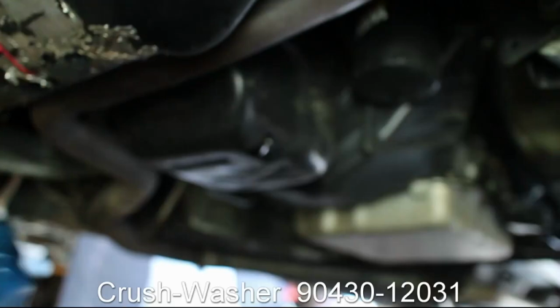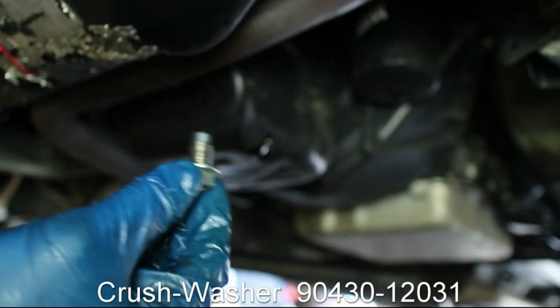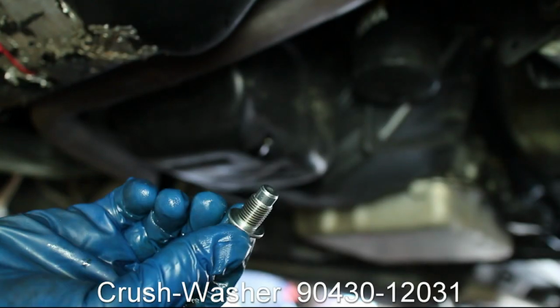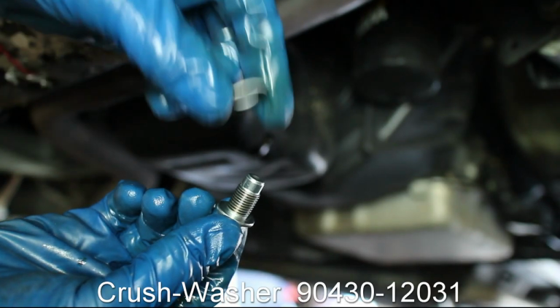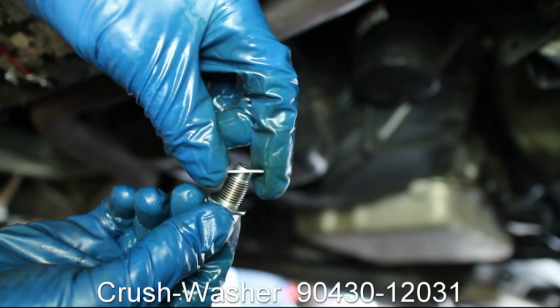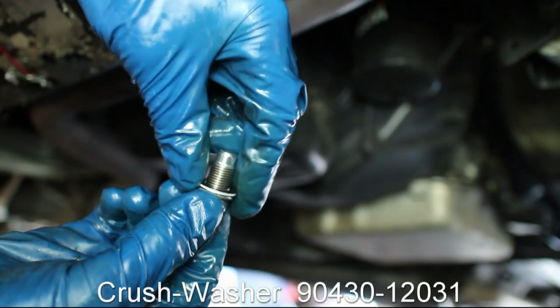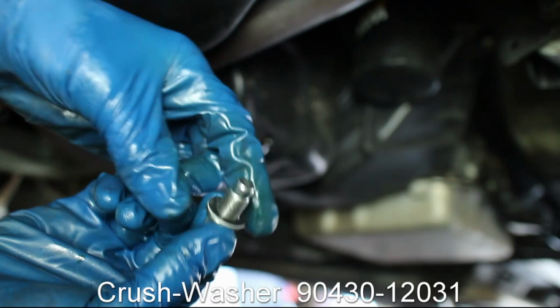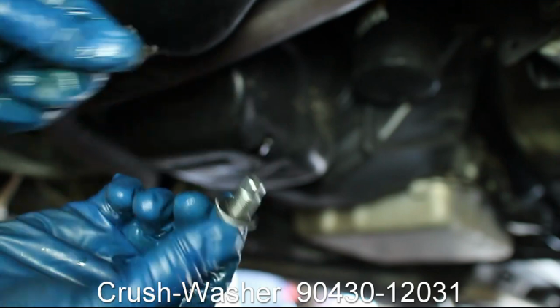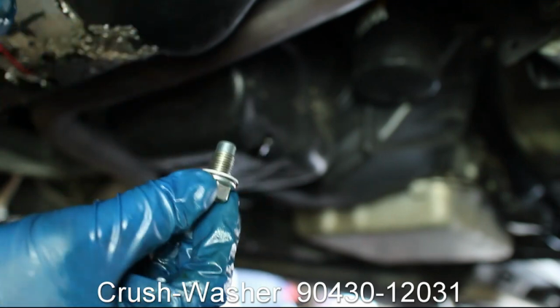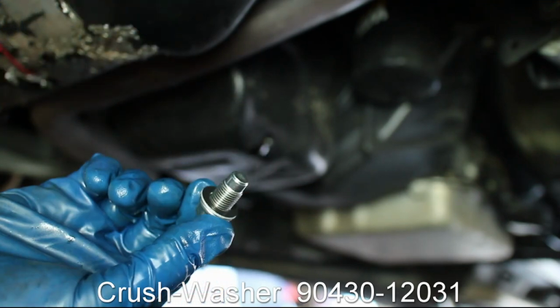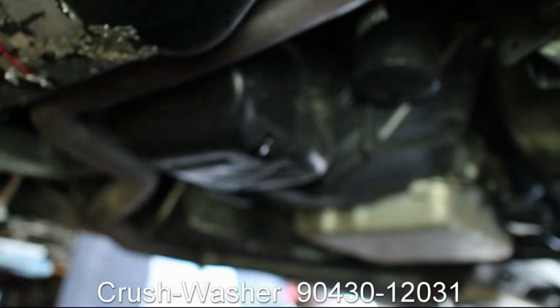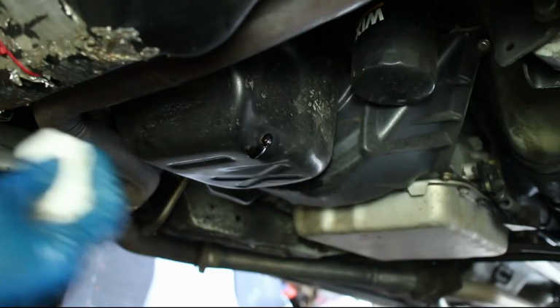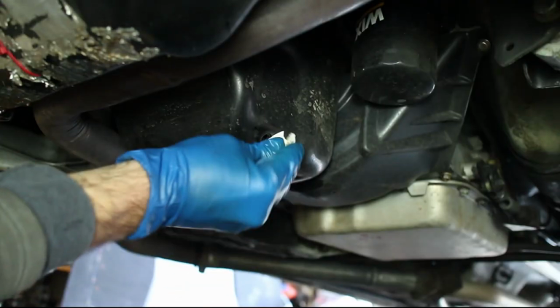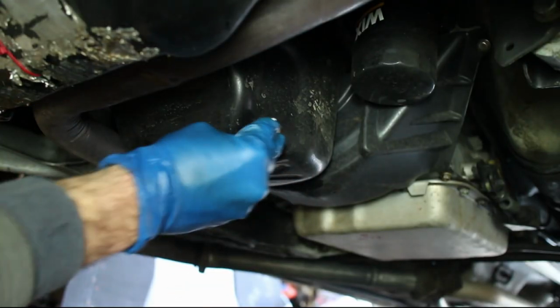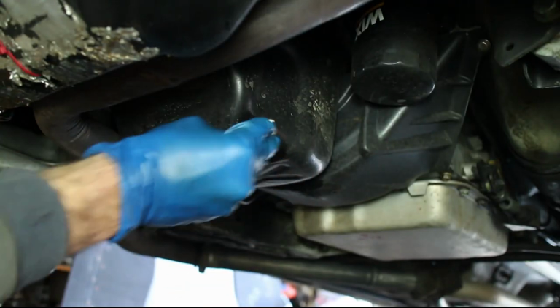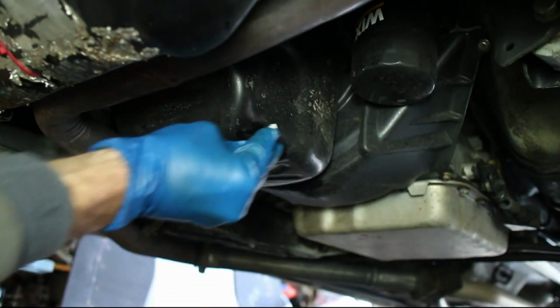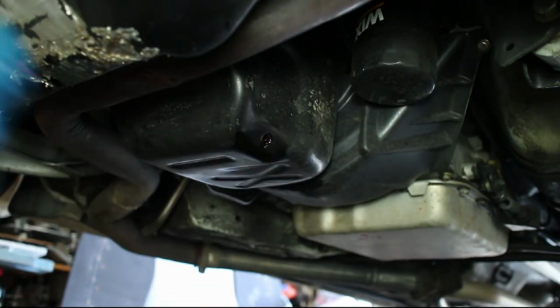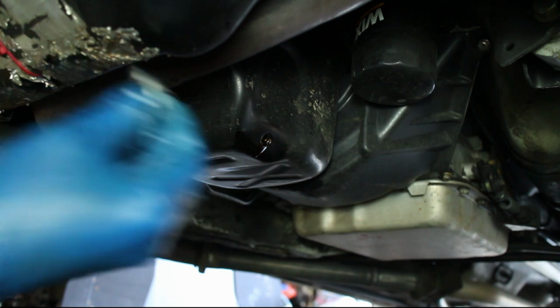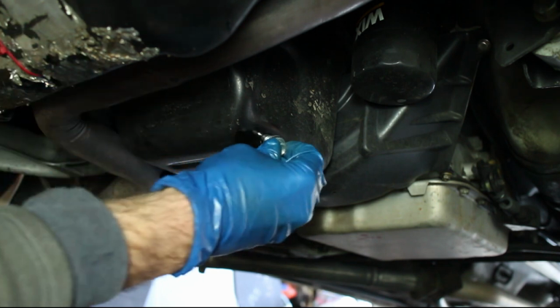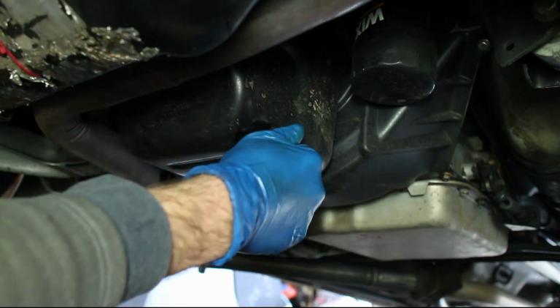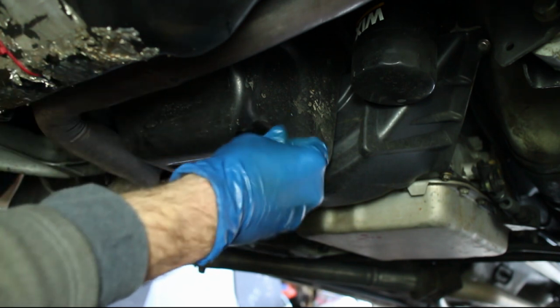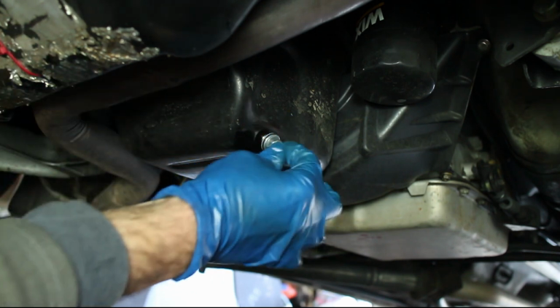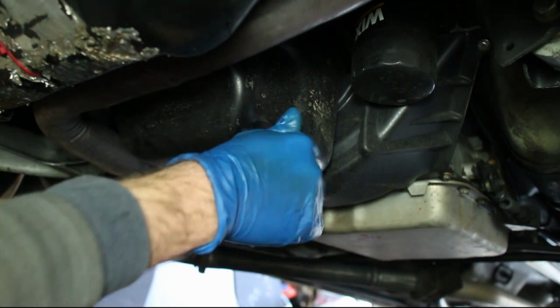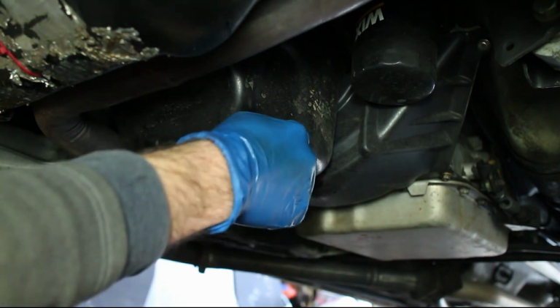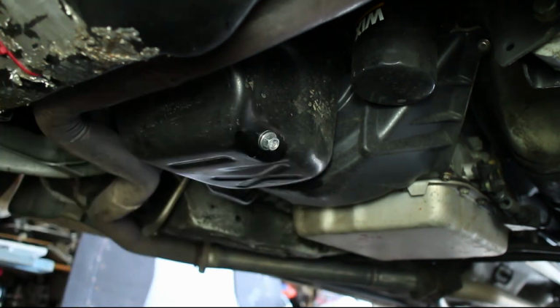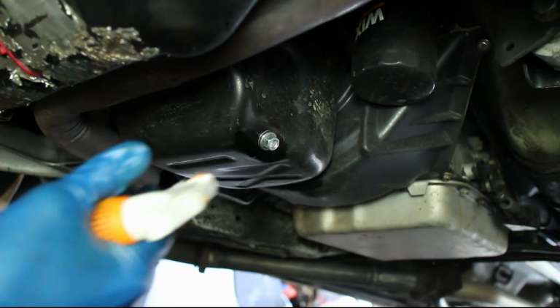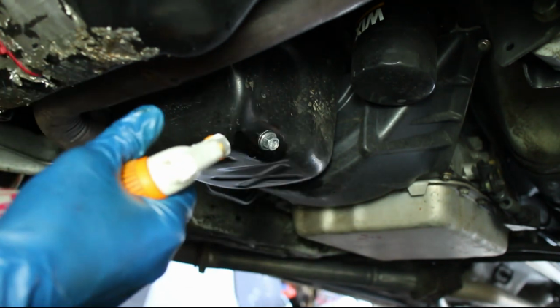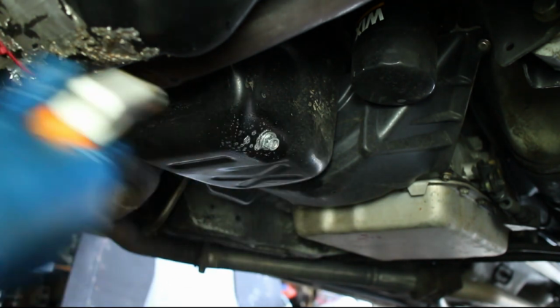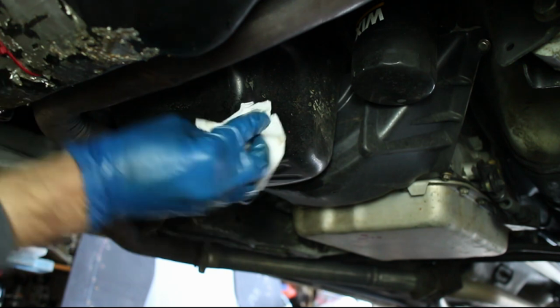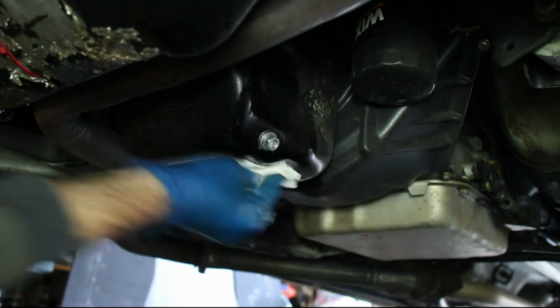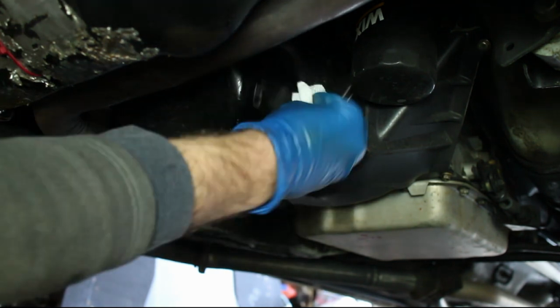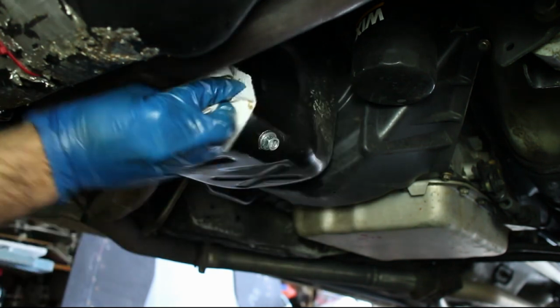Clean the drain plug and install a new crush washer. Reinstall the drain plug, clean up the surrounding area, then torque down the drain plug to spec.